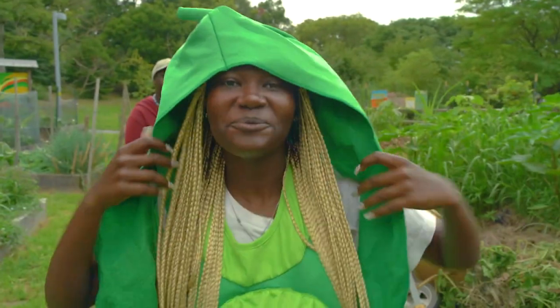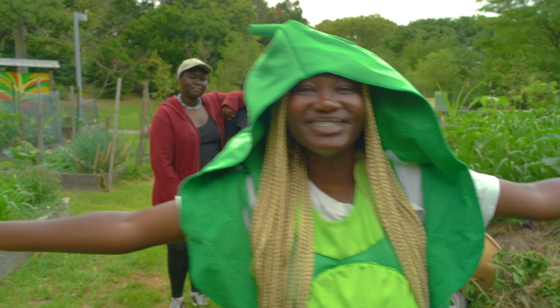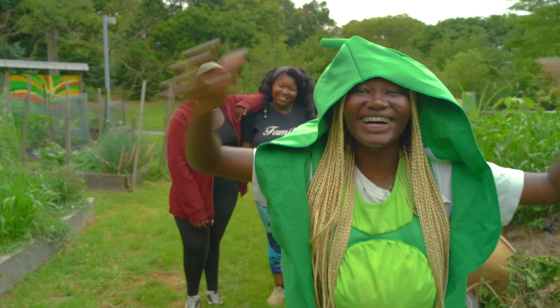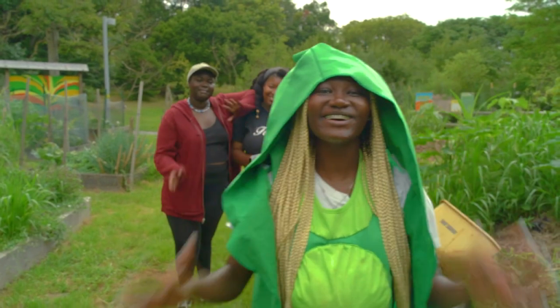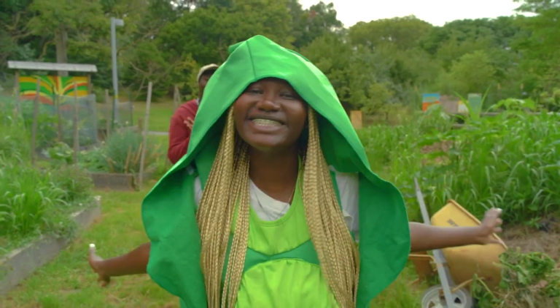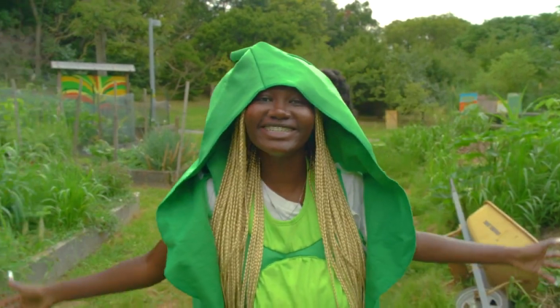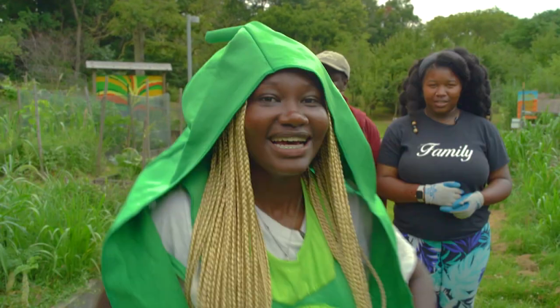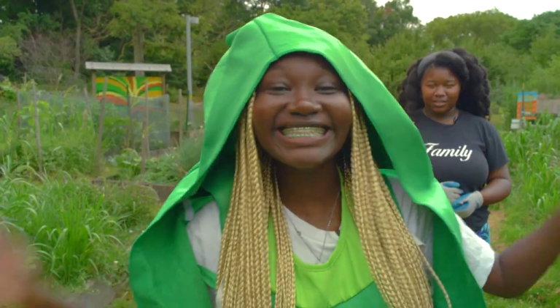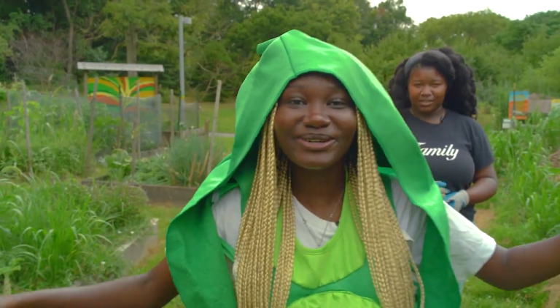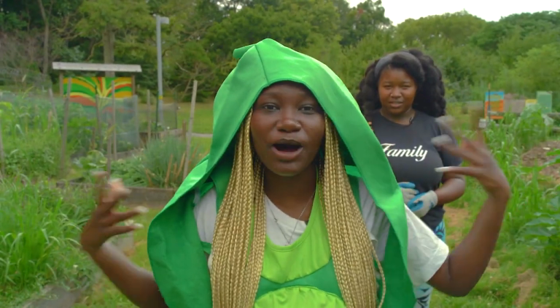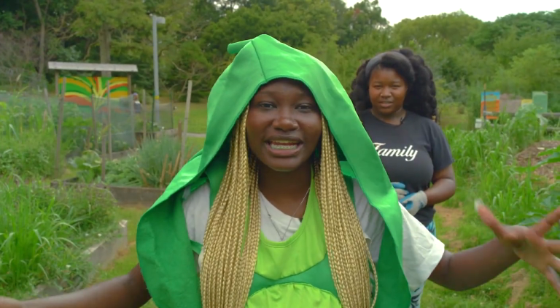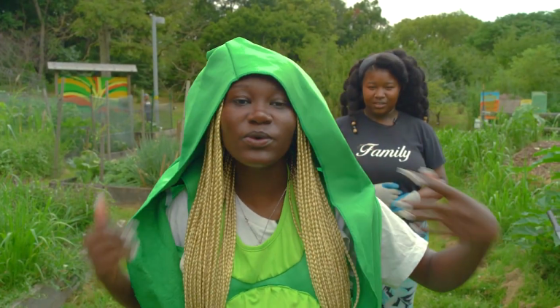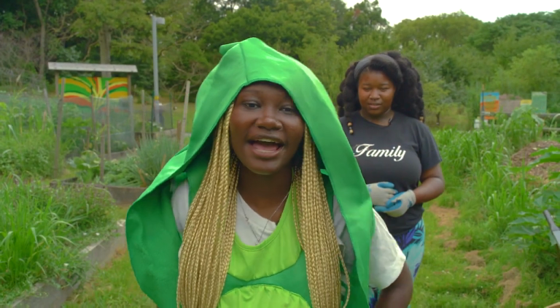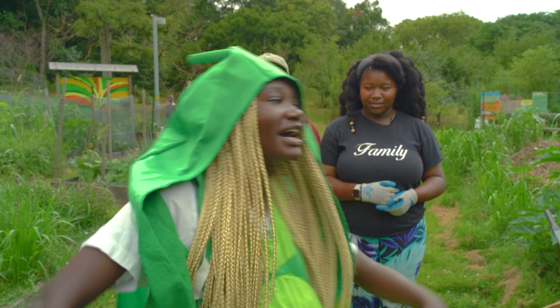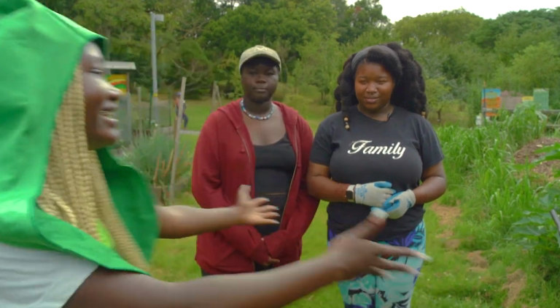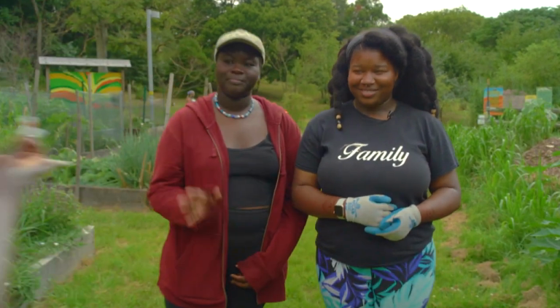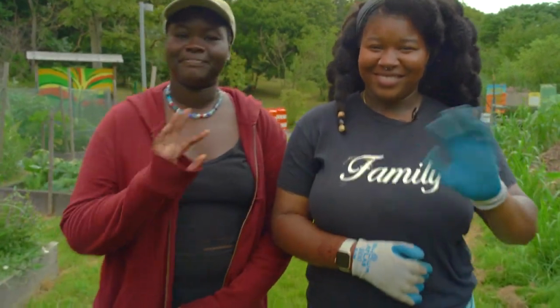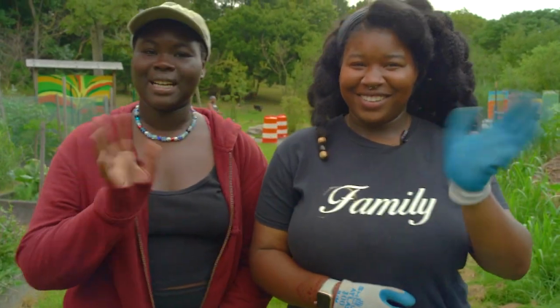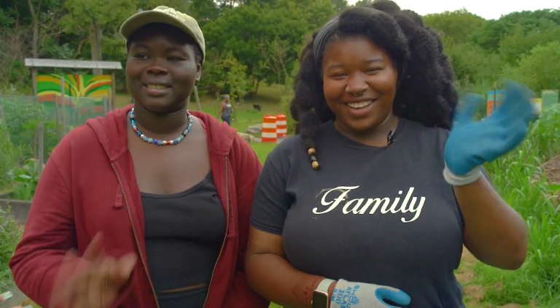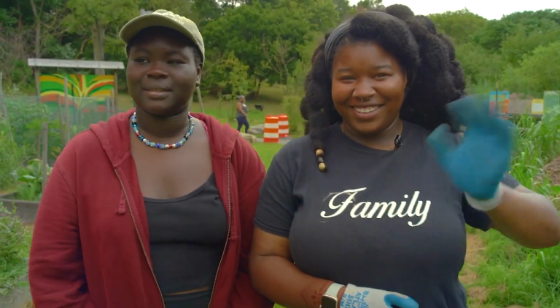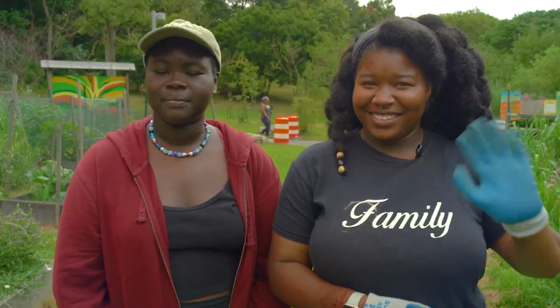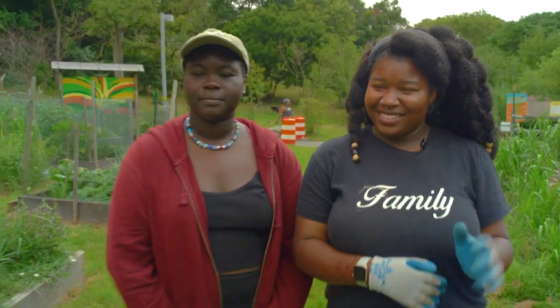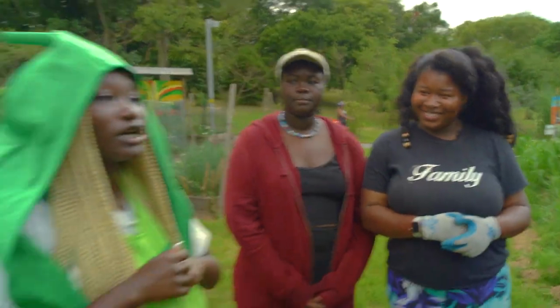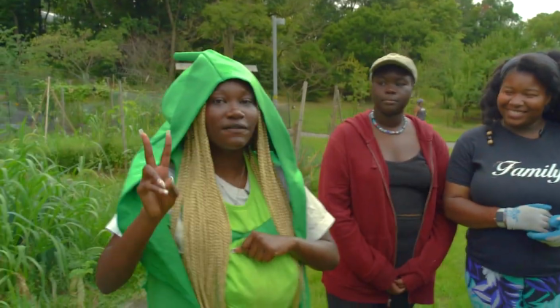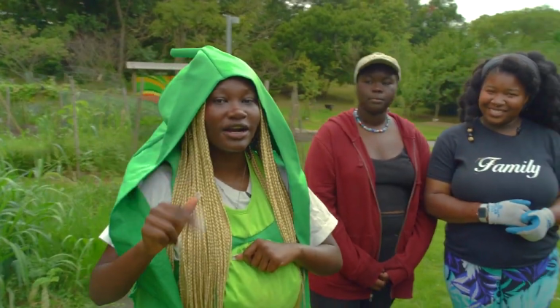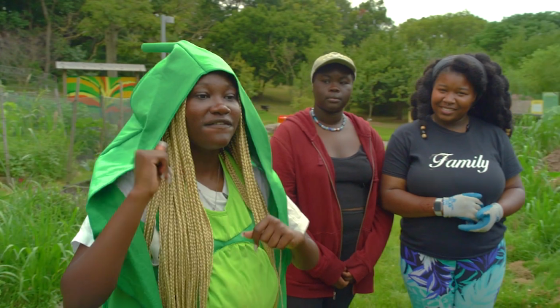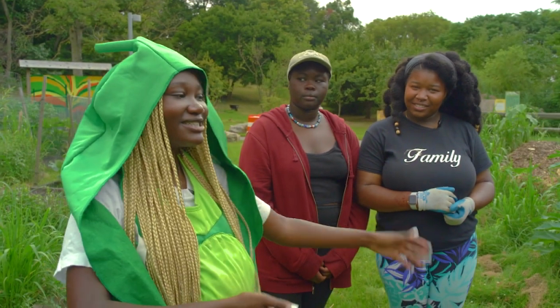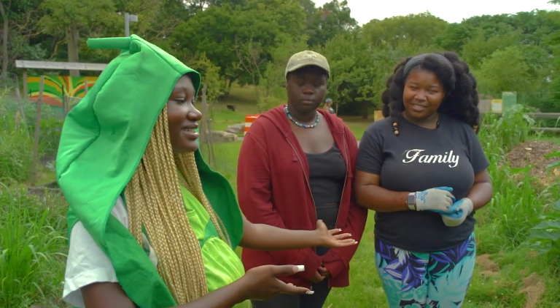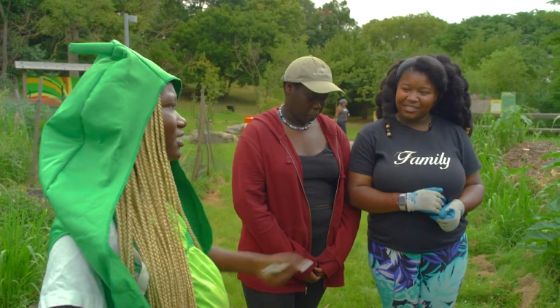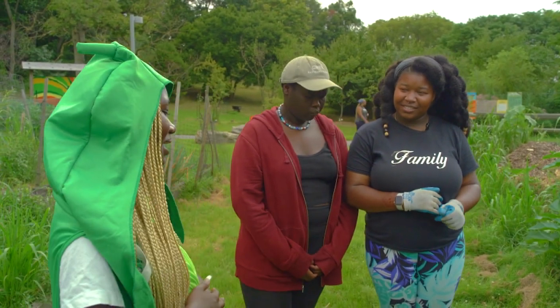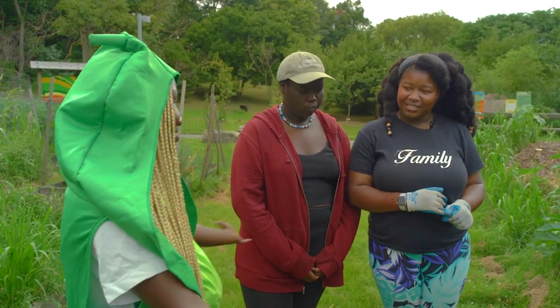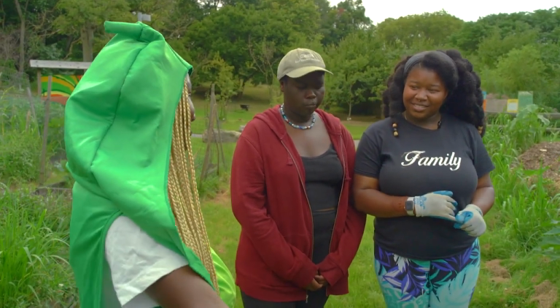Welcome to our Sankofa series. Today's episode is about weeding and we will have Kalia and Tamera teaching us how to weed — they are two of our veteran students. So, how about y'all take it over?